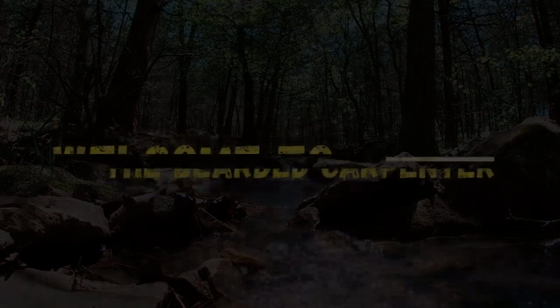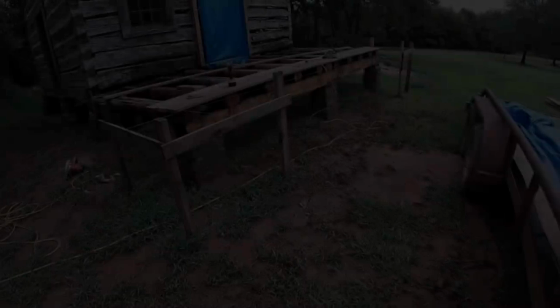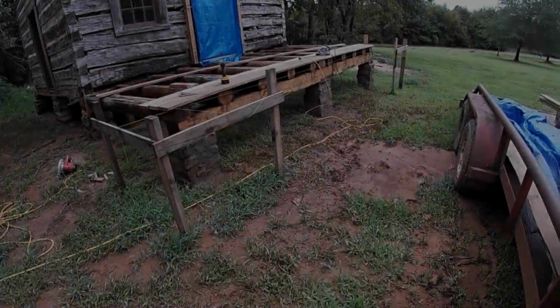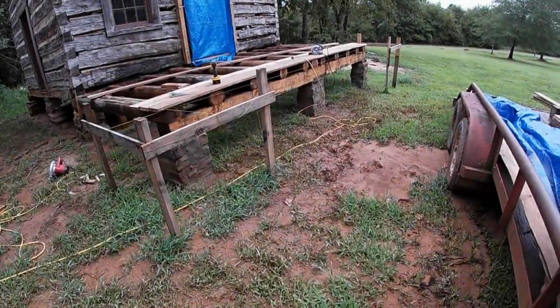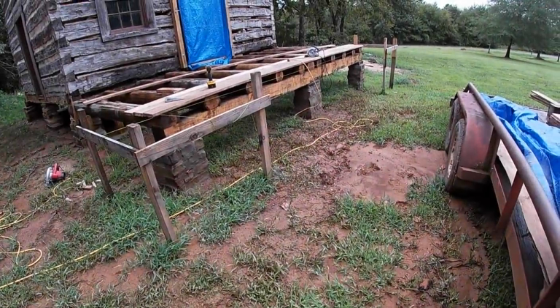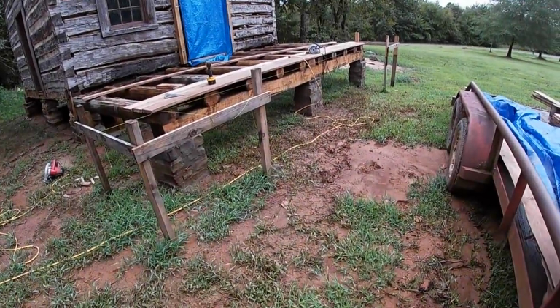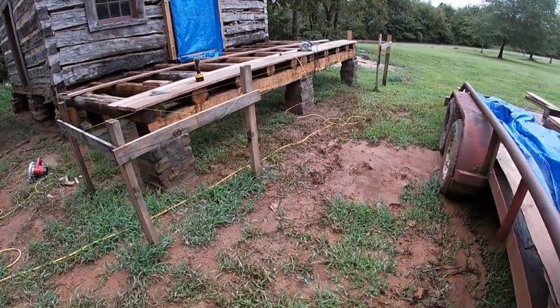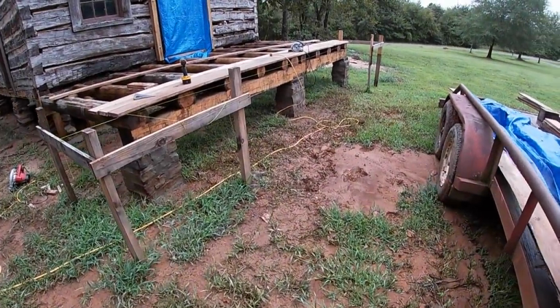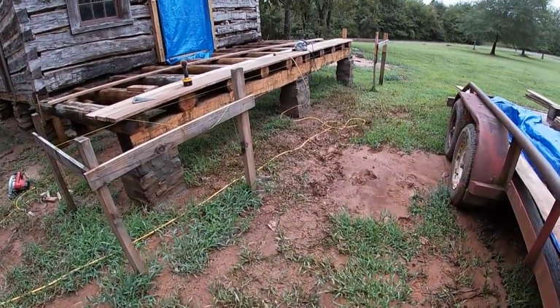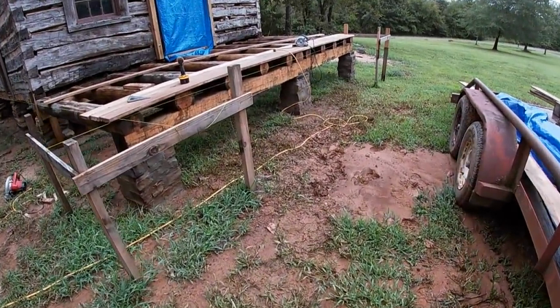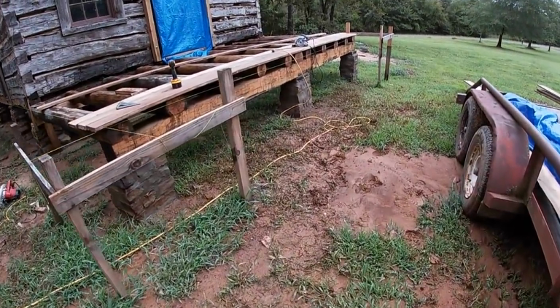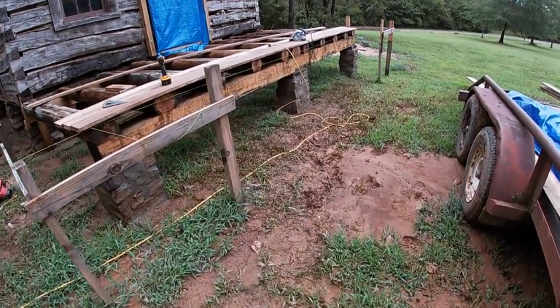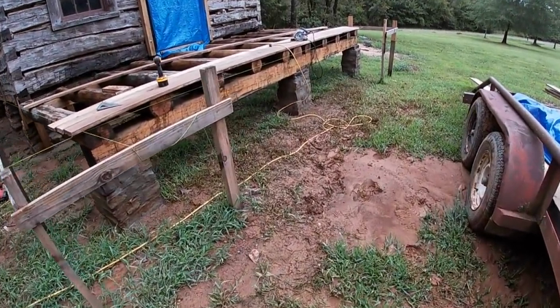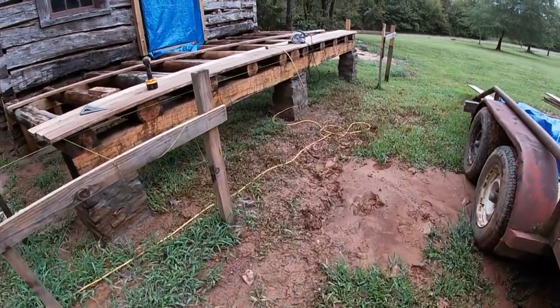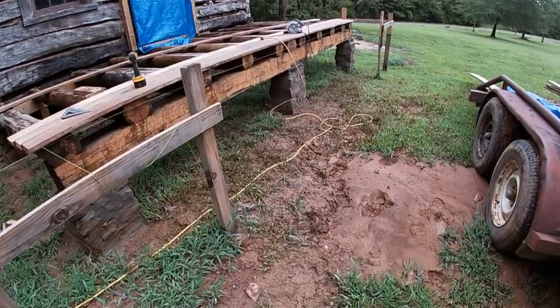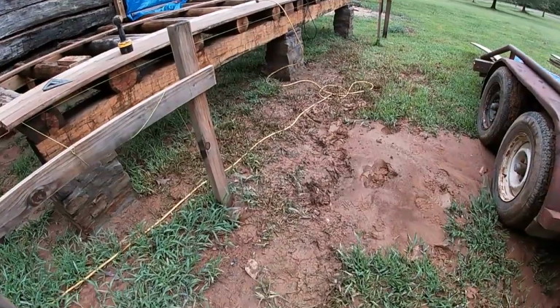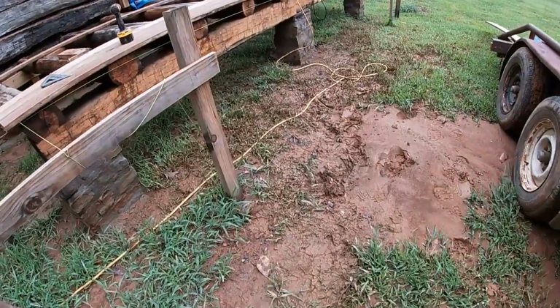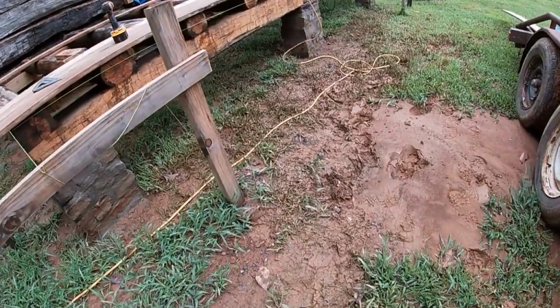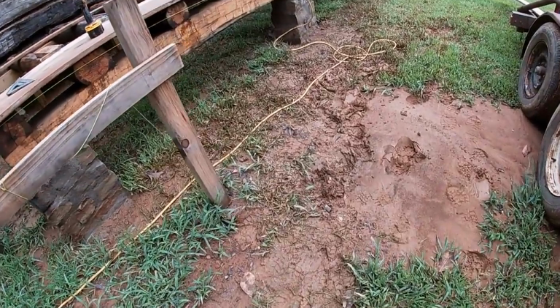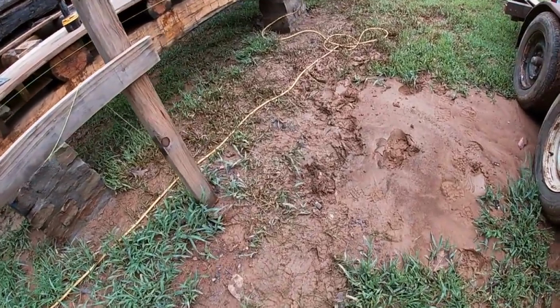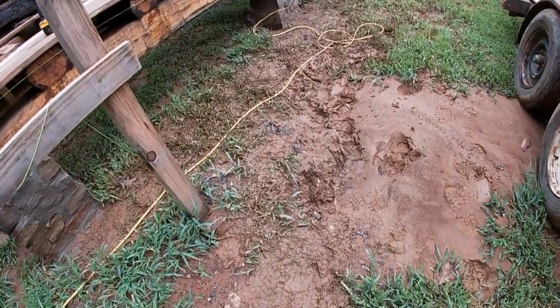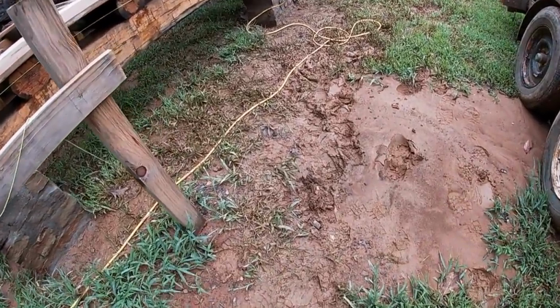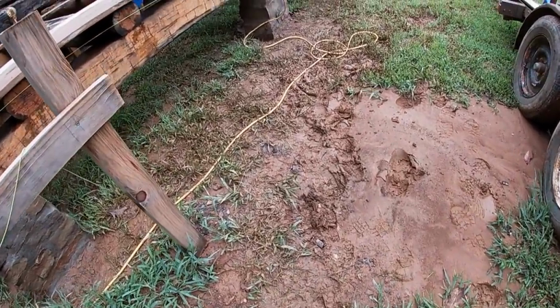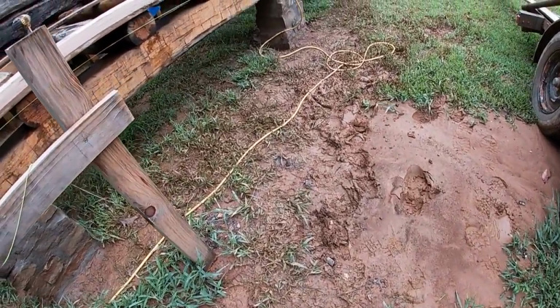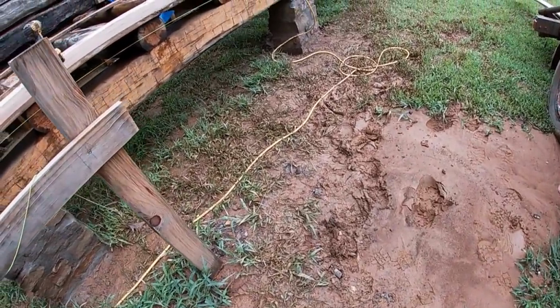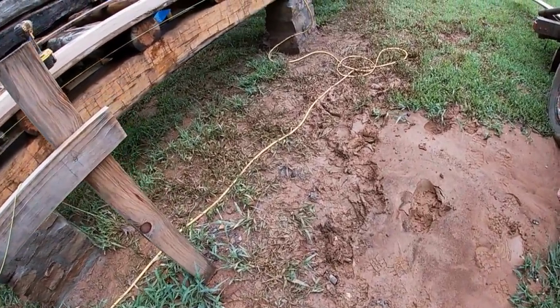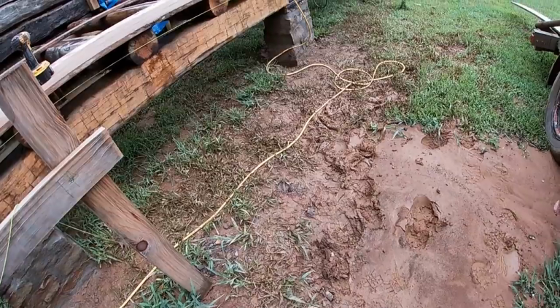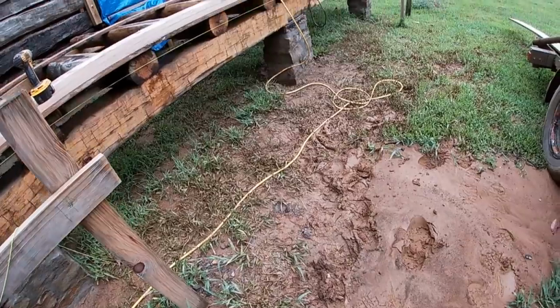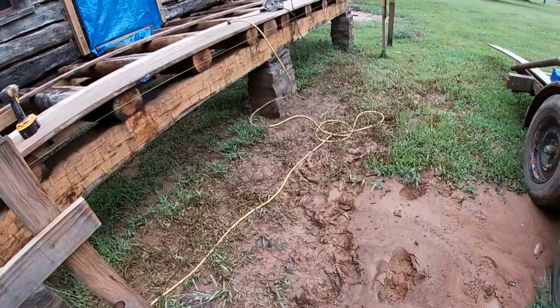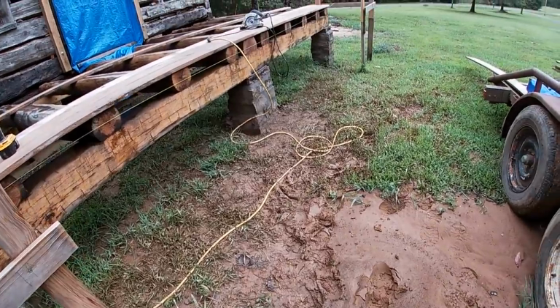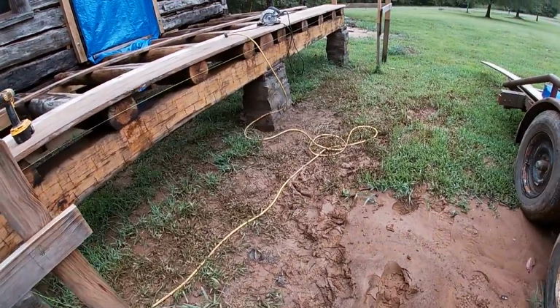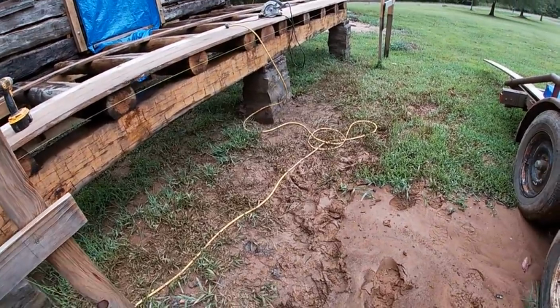I'm back at the Gillum cabin and we have had rain, rain, rain. We have had over 10 inches in the last week and I'm back to wading mud again — it's really sloppy around here.